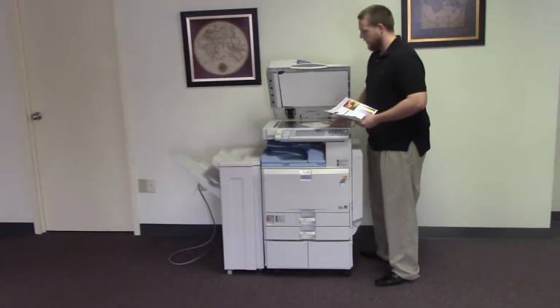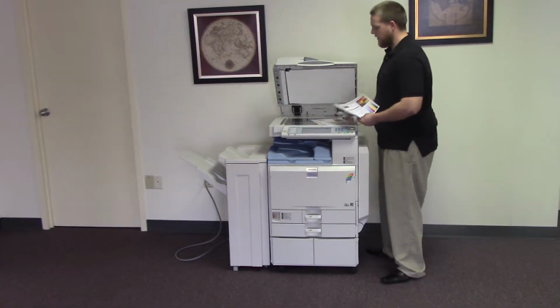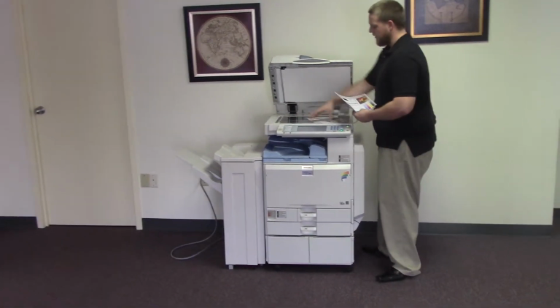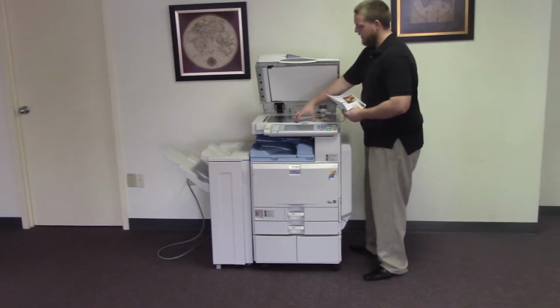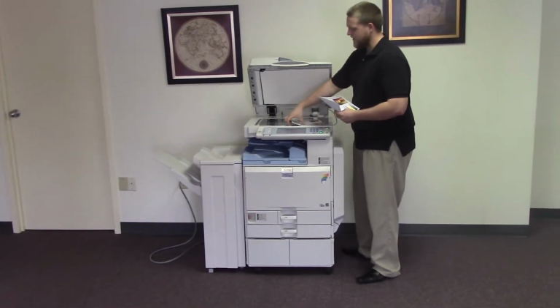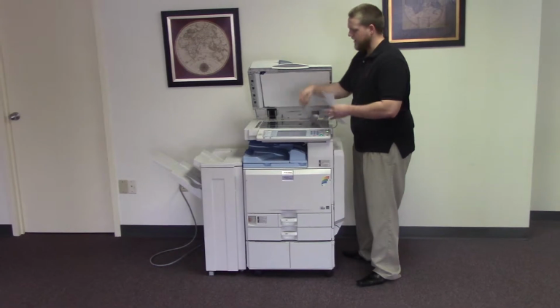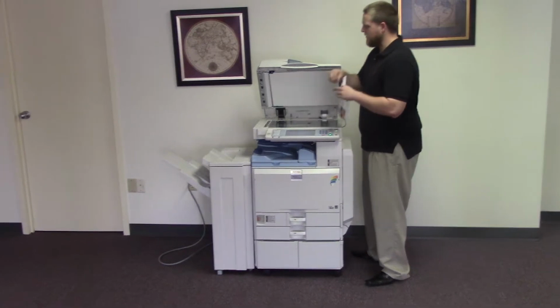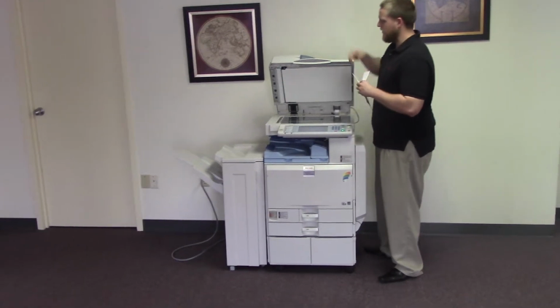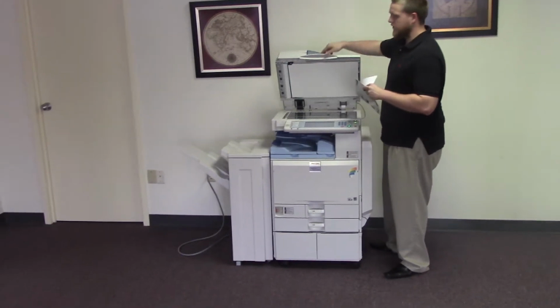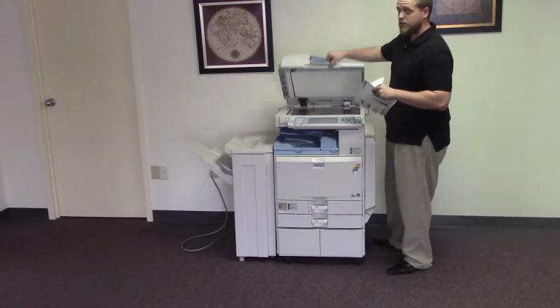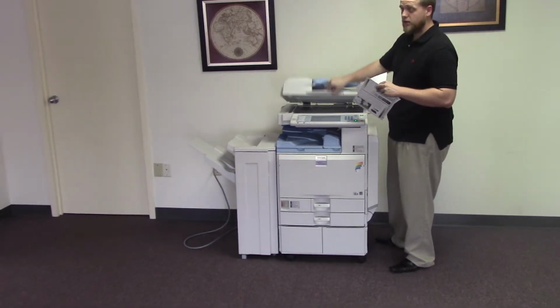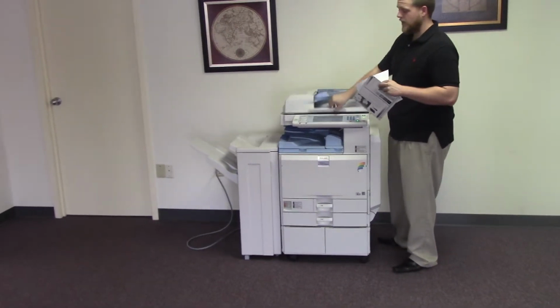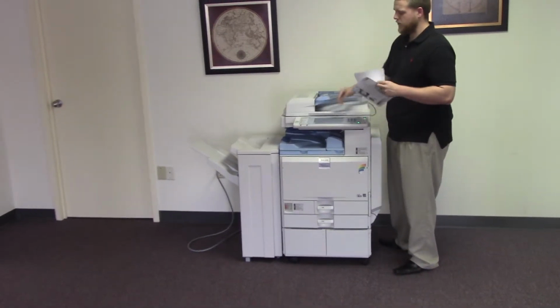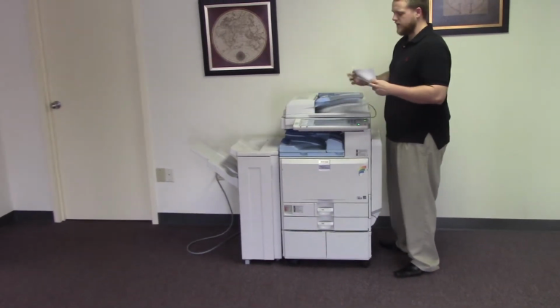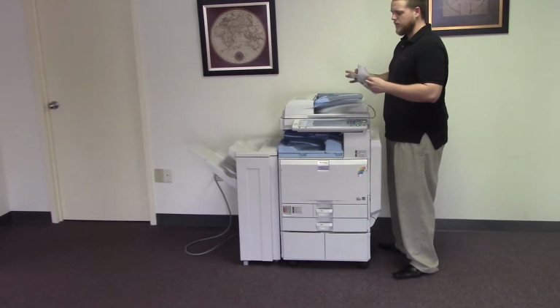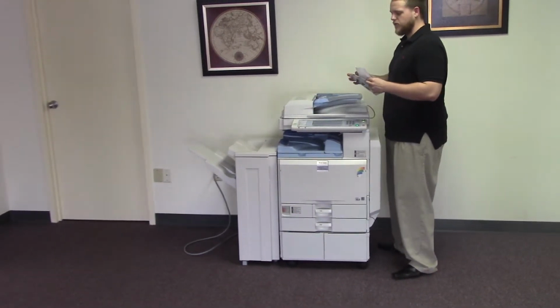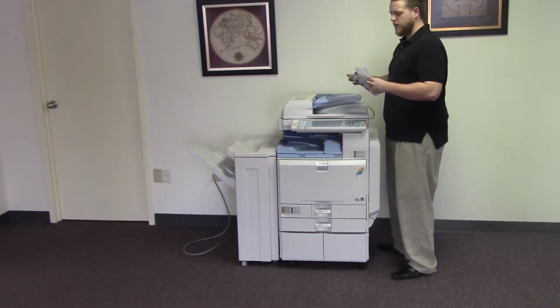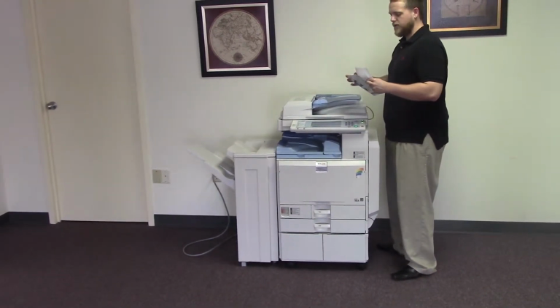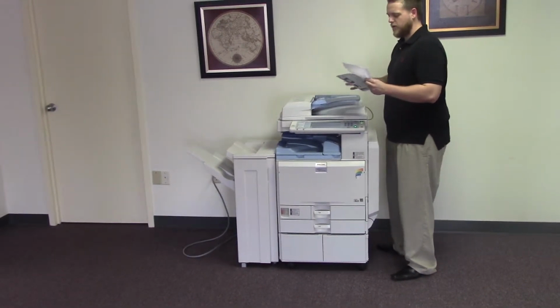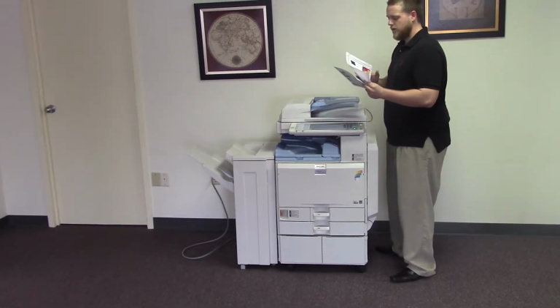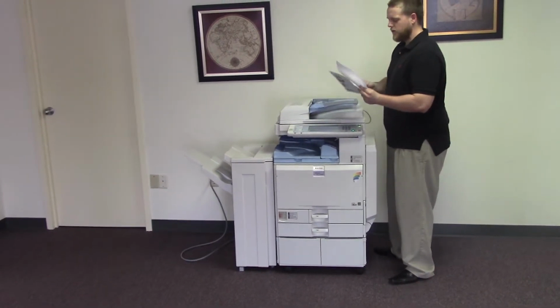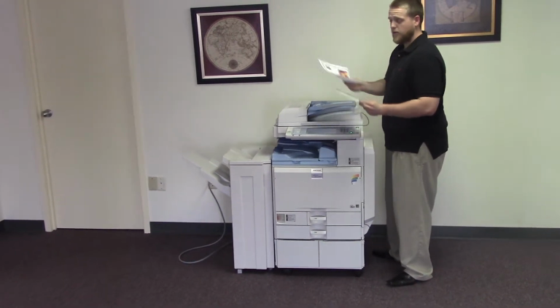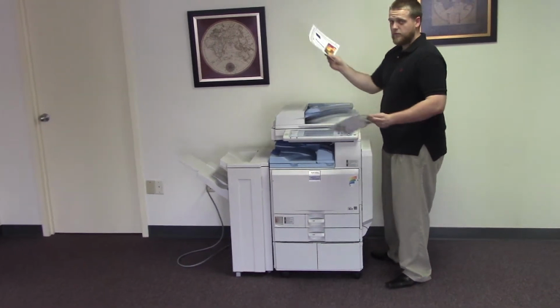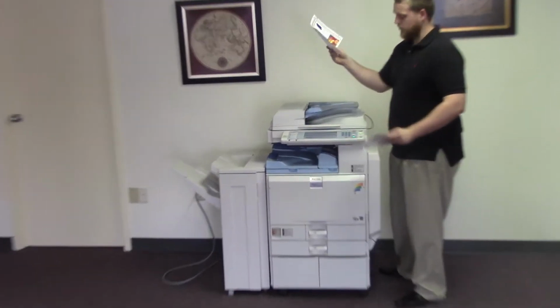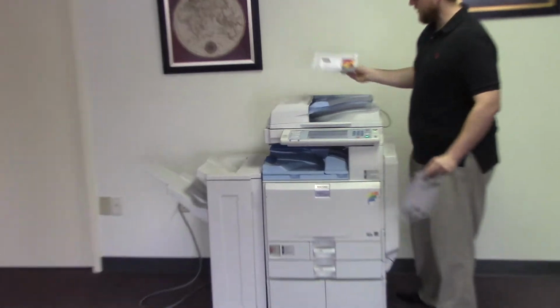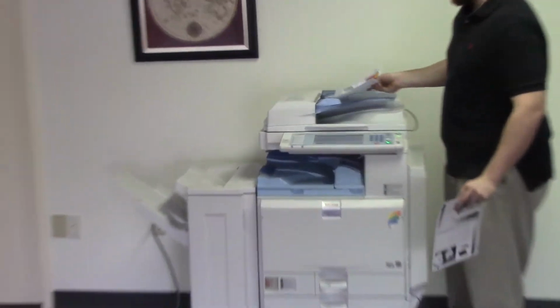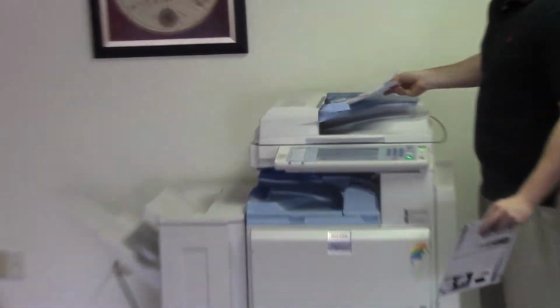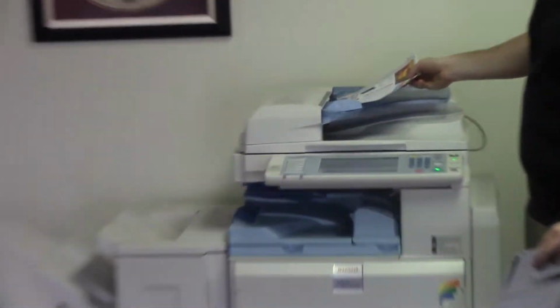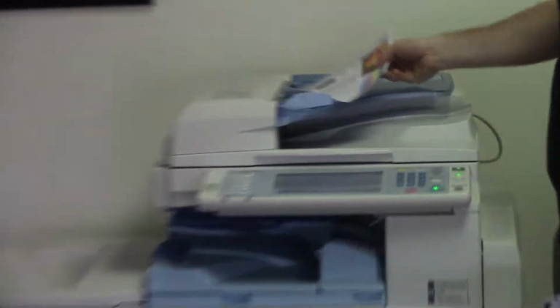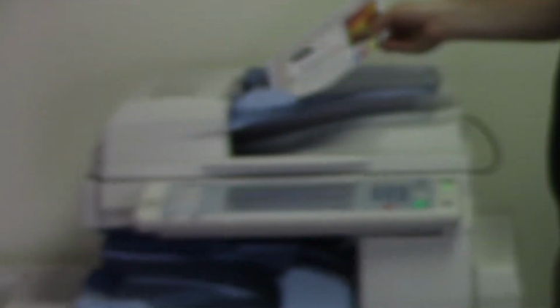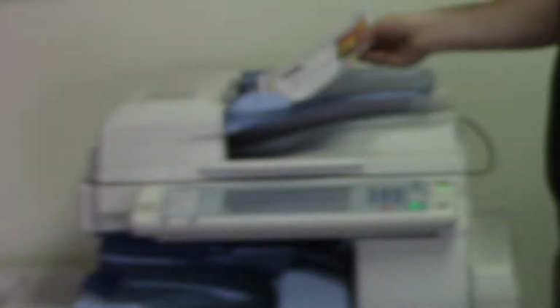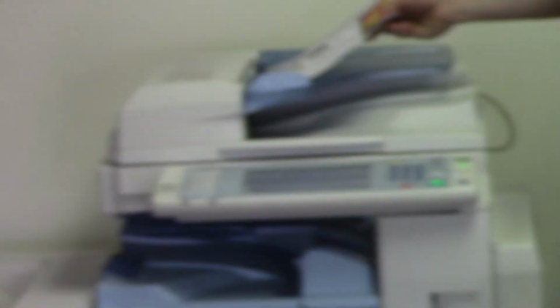Now we're going to go ahead and test out the document feeder on this machine, as well as the stapling feature on the finisher. So we're going to go ahead and place our two test copies in the document feeder face up.